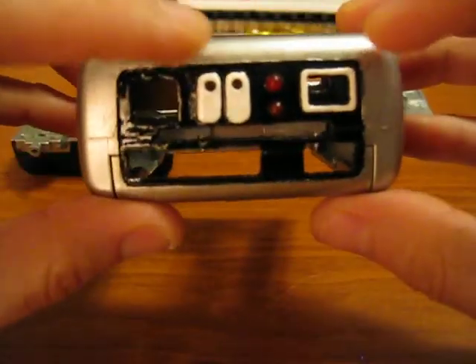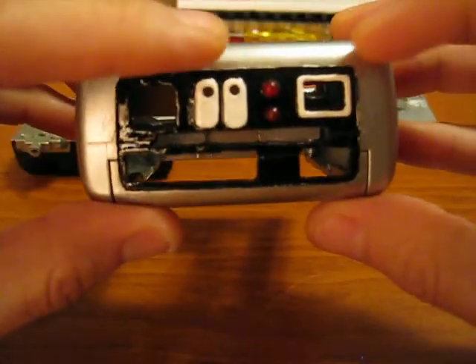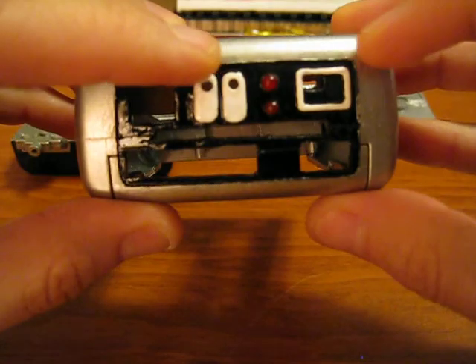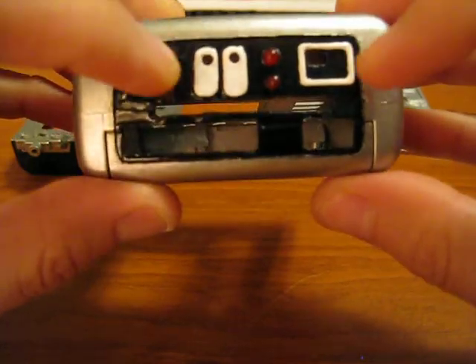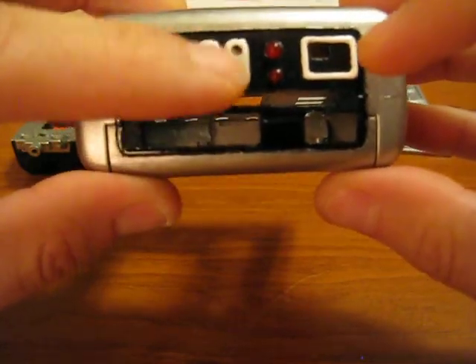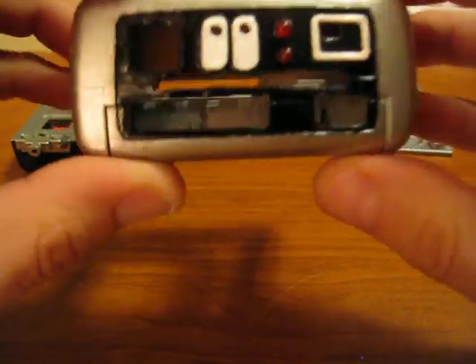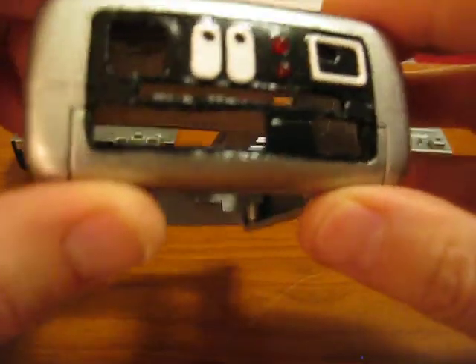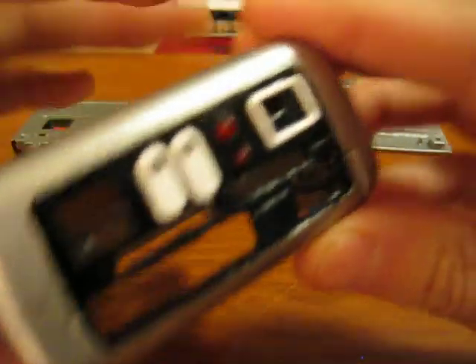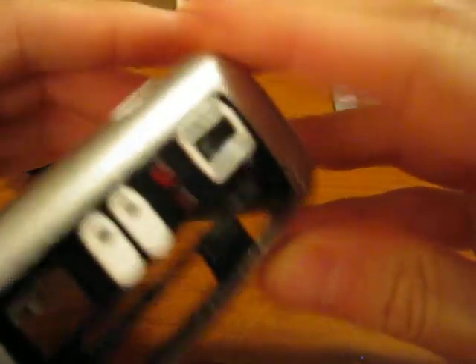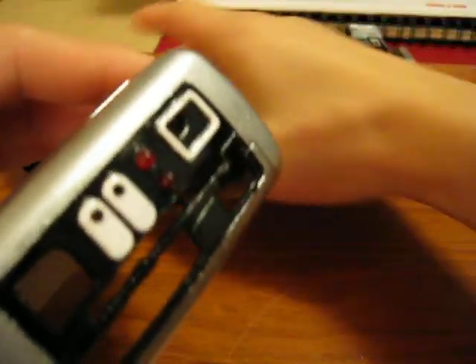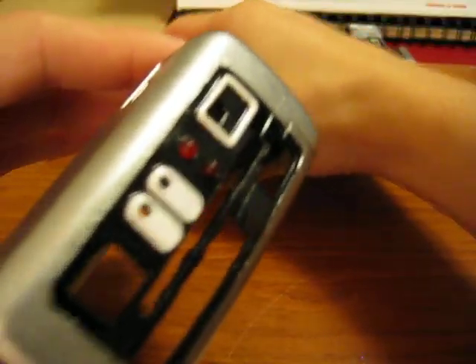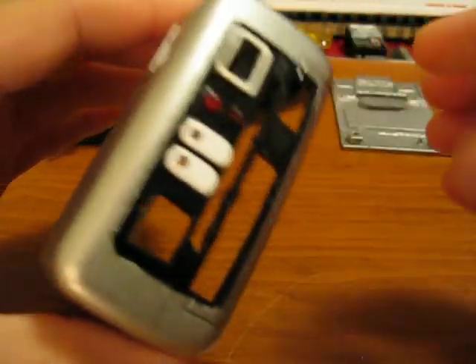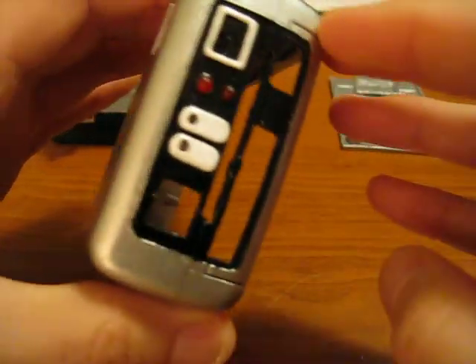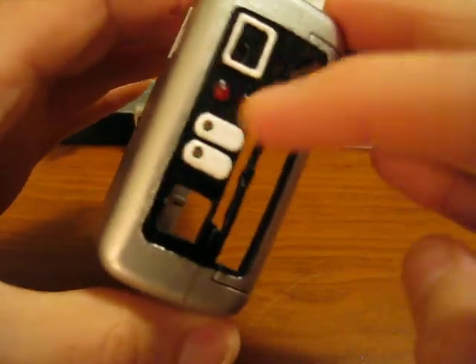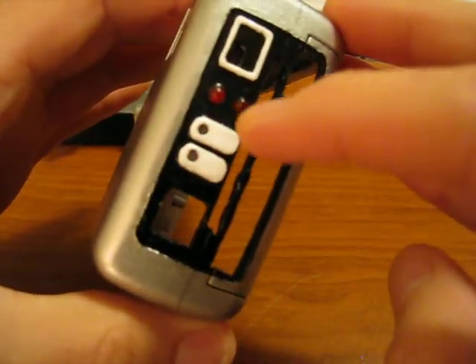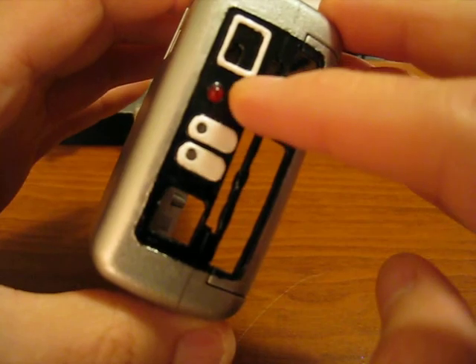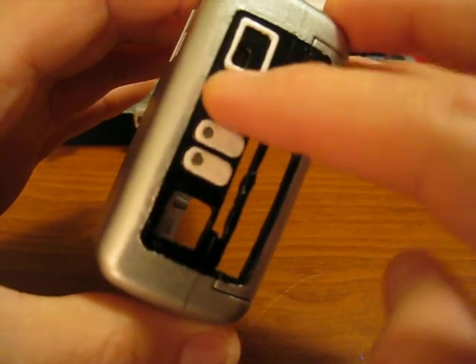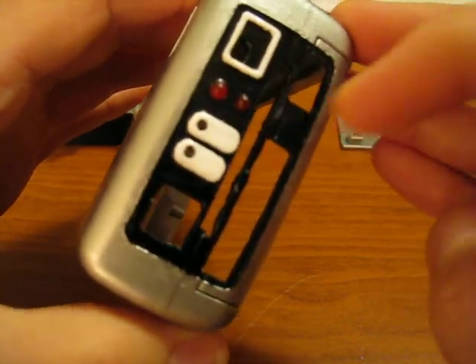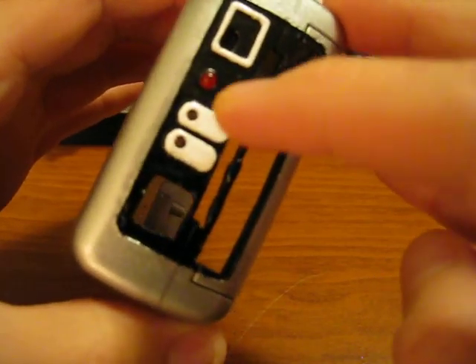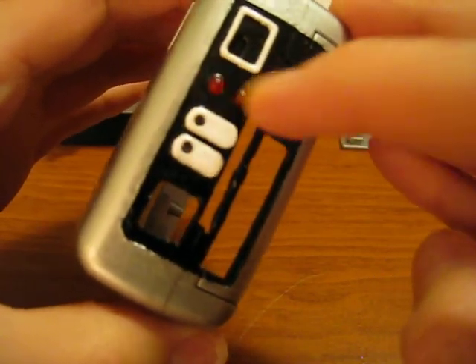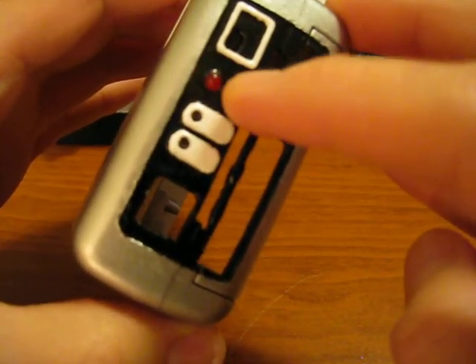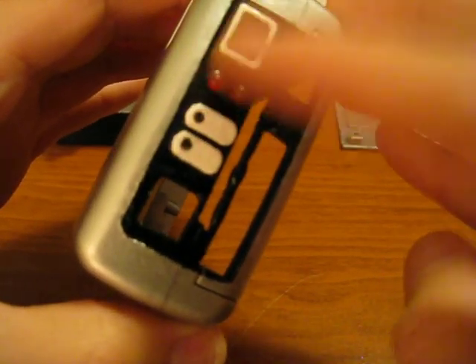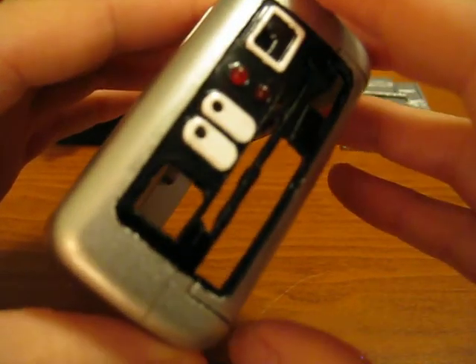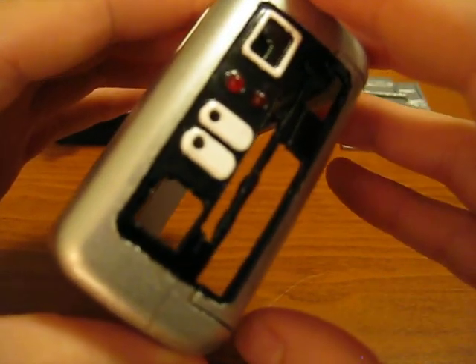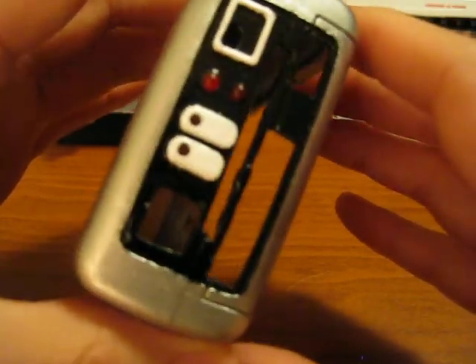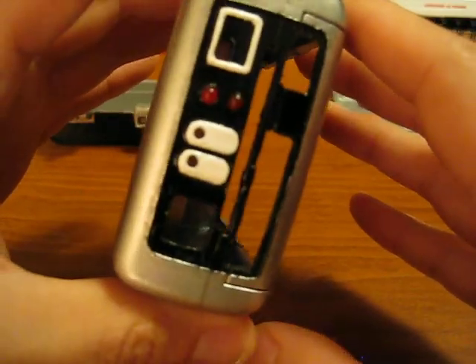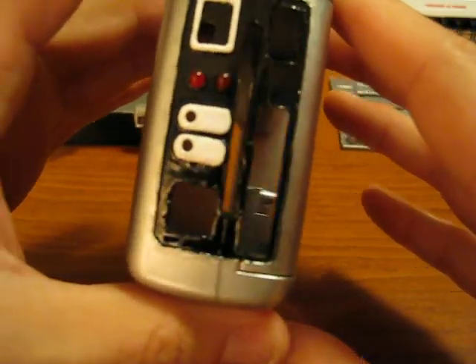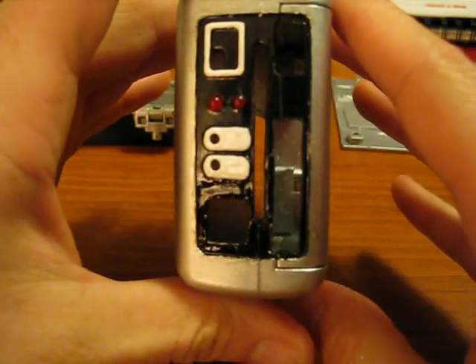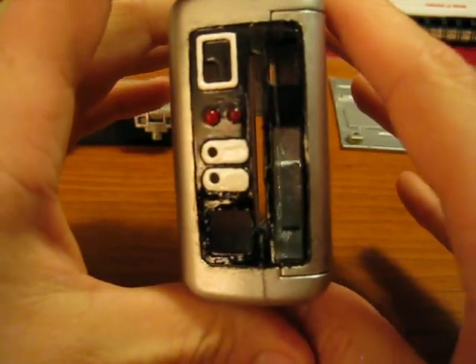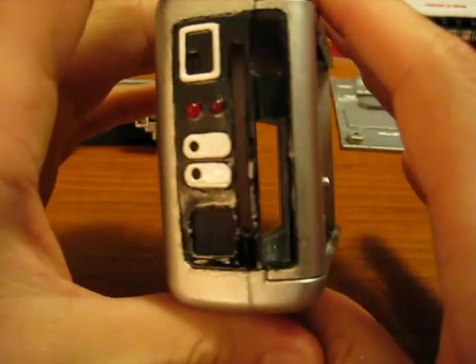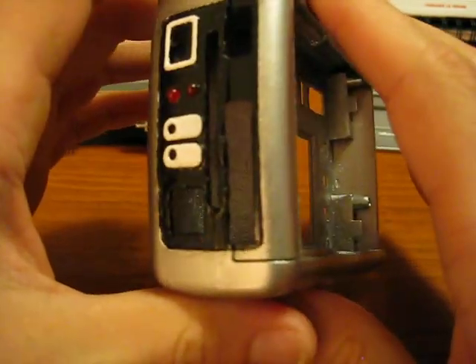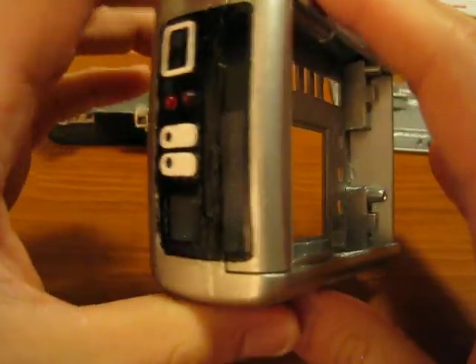And these two sections painted white. Also went ahead and installed what I call the dead leads, just in this section here — there and there. They're pressure fitted so they won't fall out.